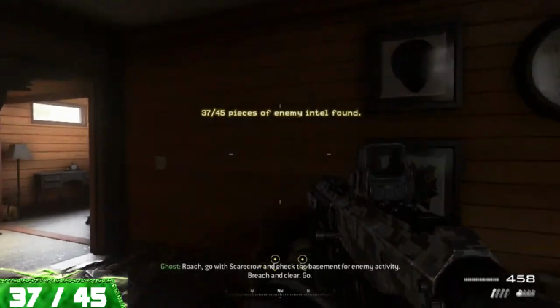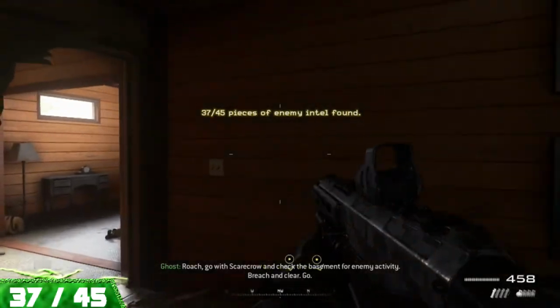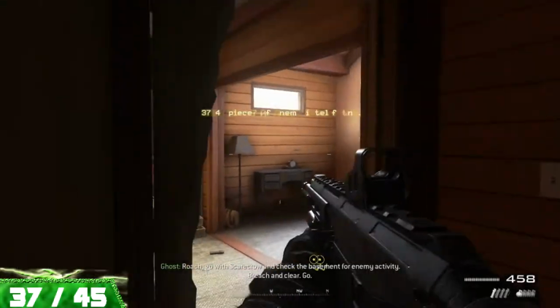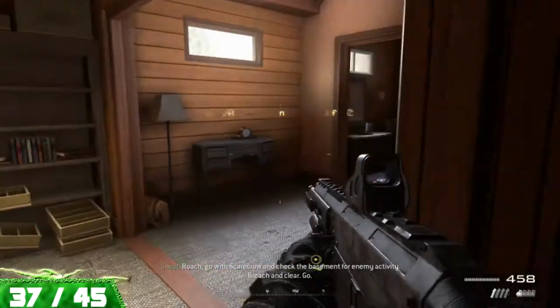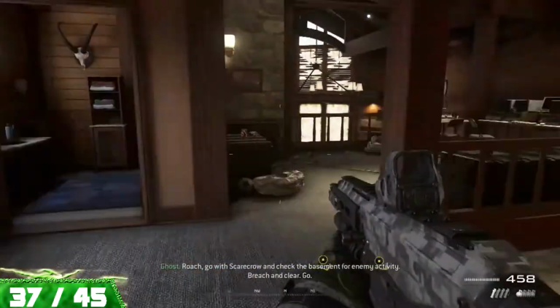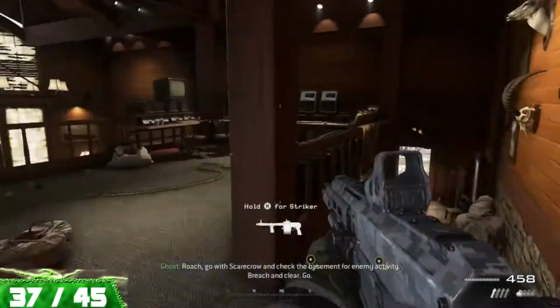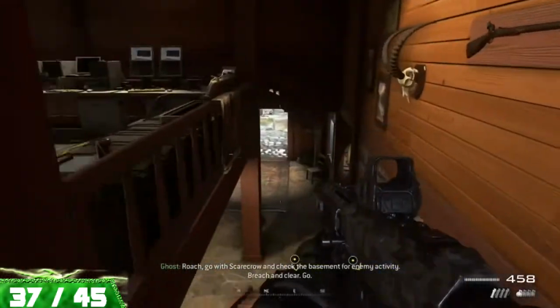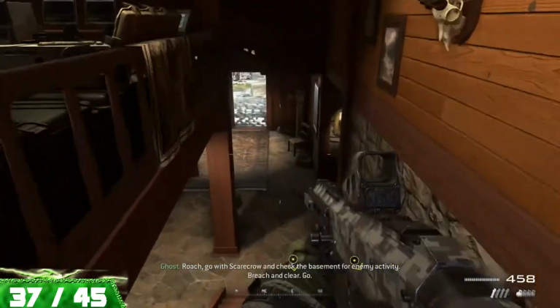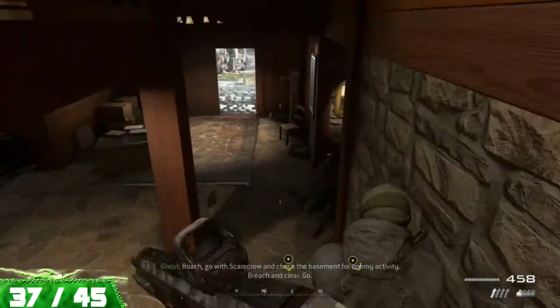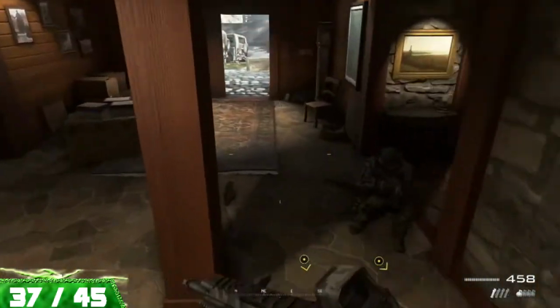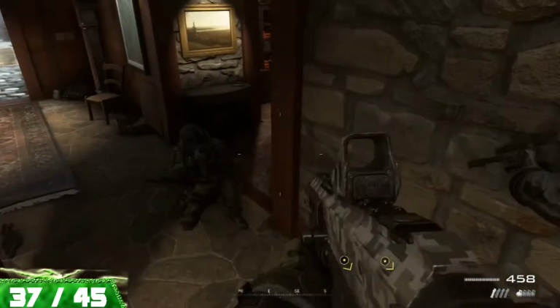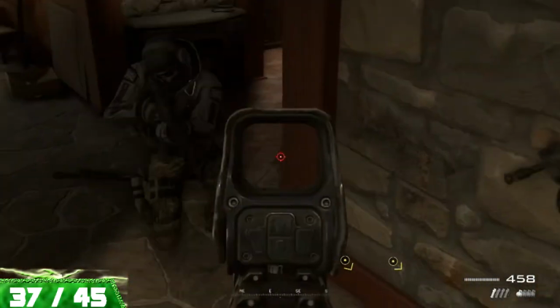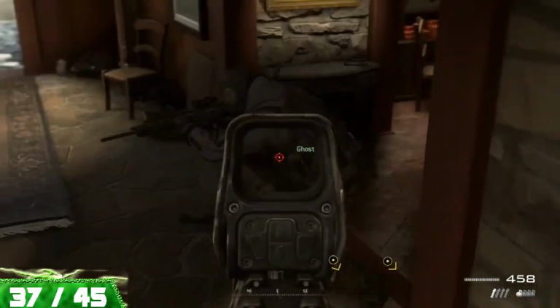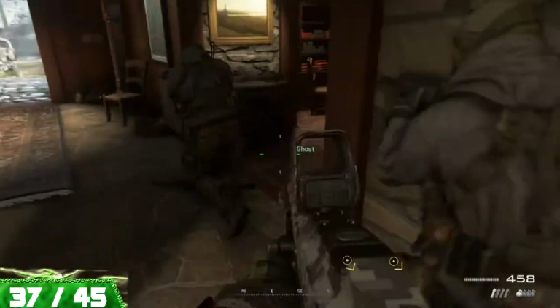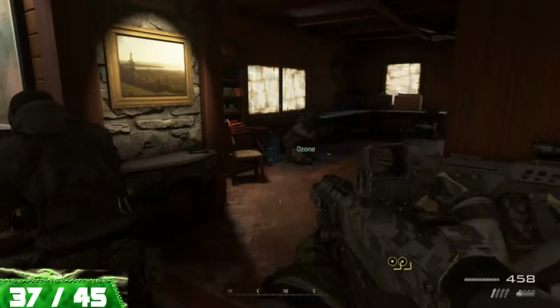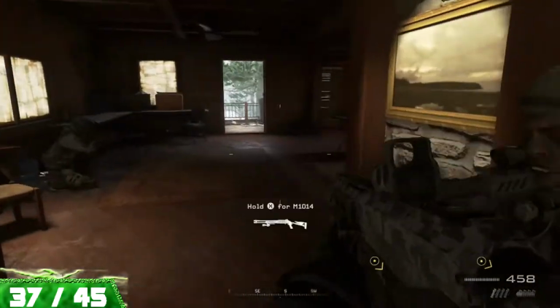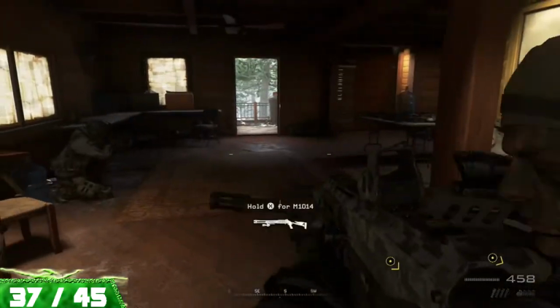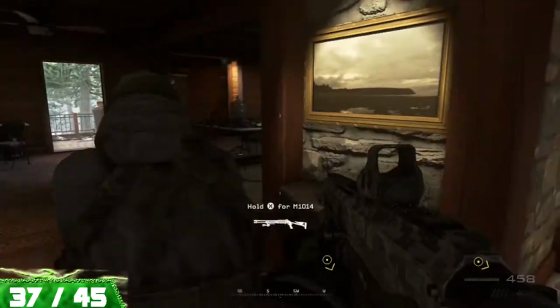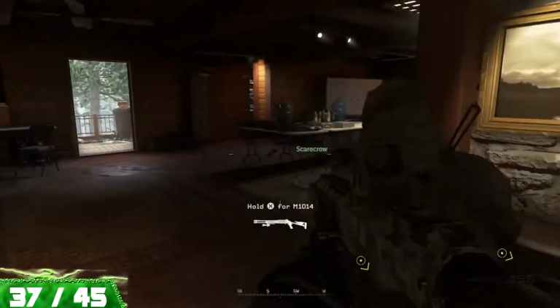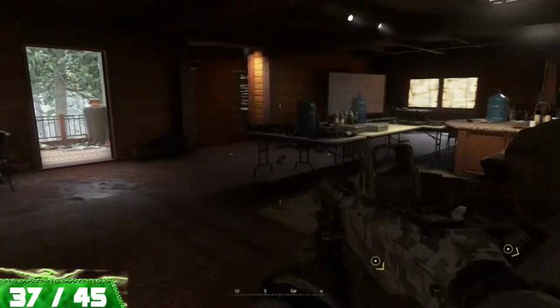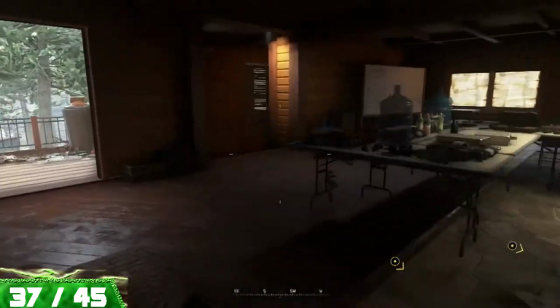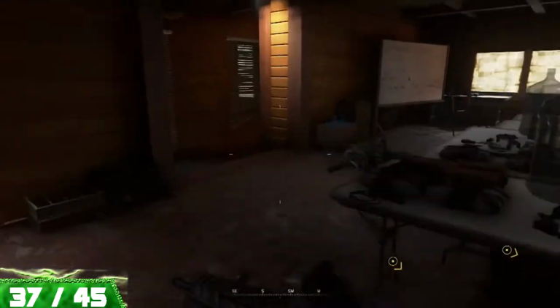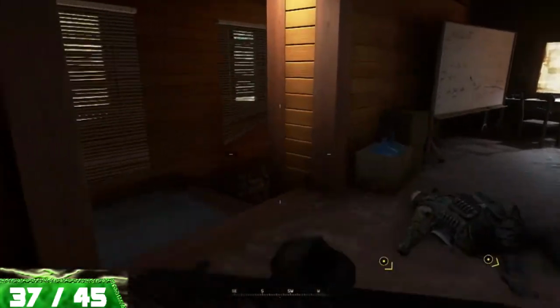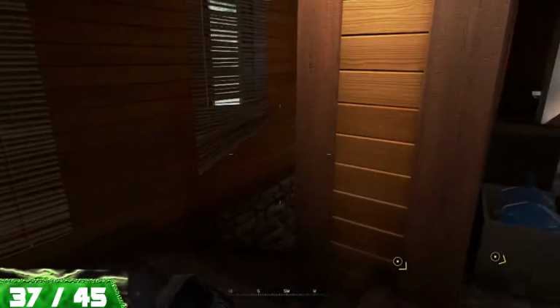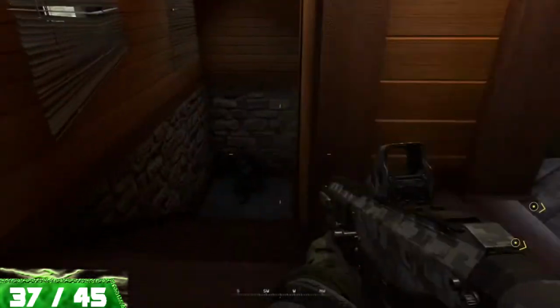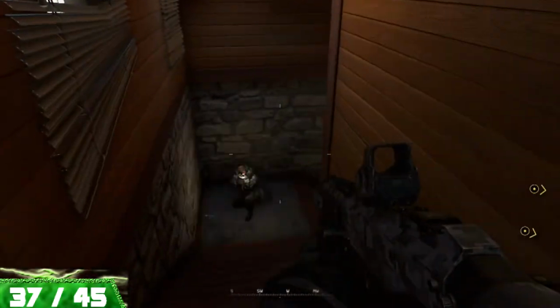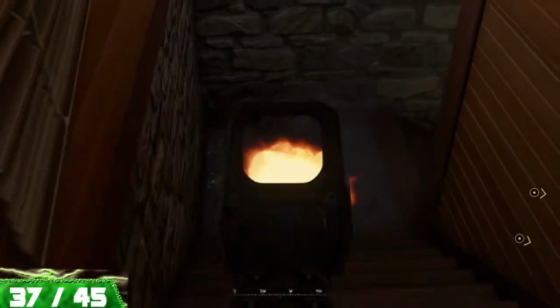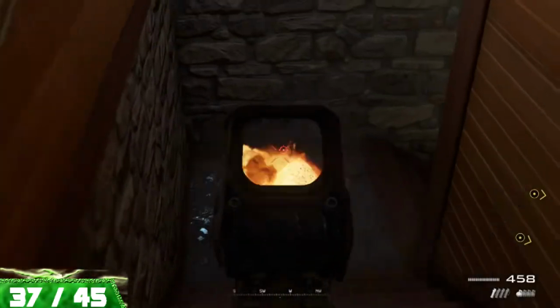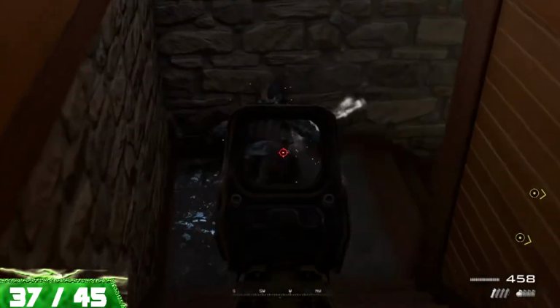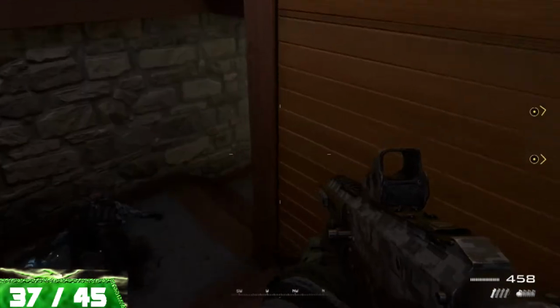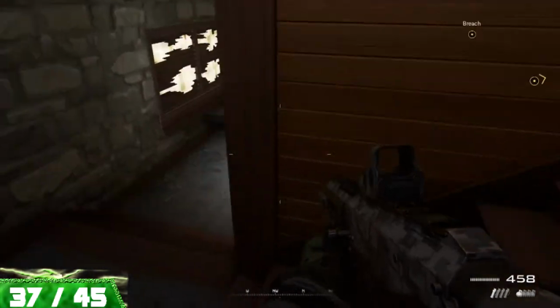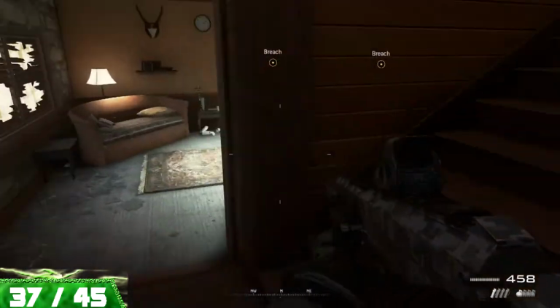Now from here, we're going to head down into the basement and breach the door that's on the right side of the hallway, kill some enemies, and make our way into the armory in order to pick up our next collectible.